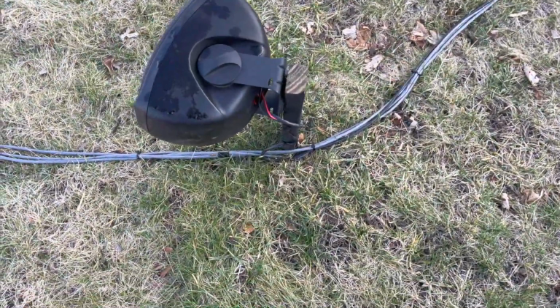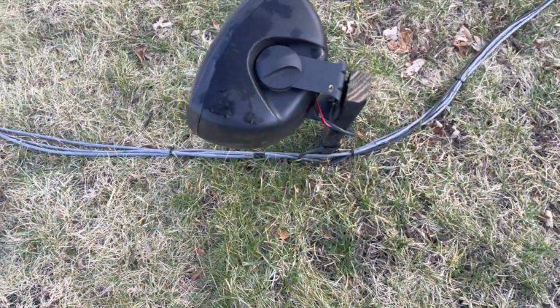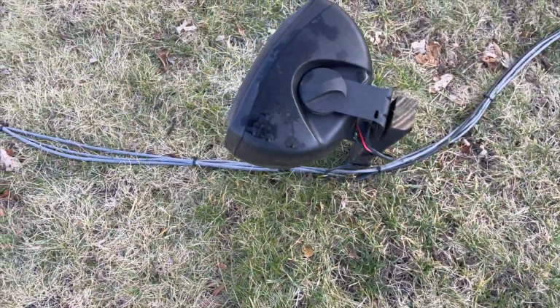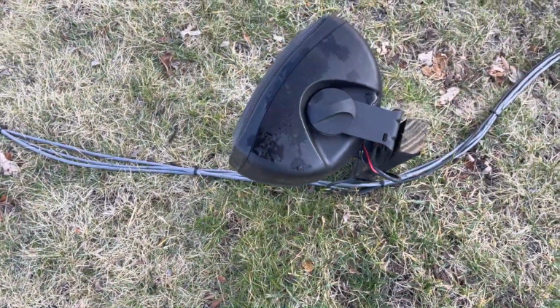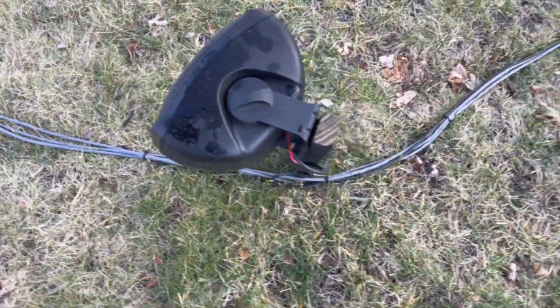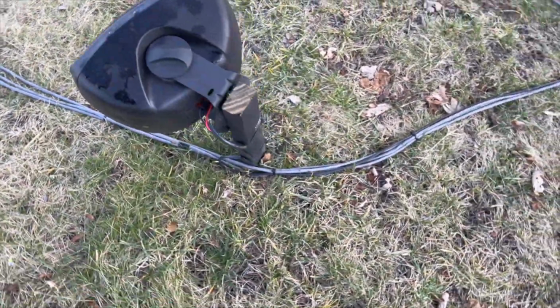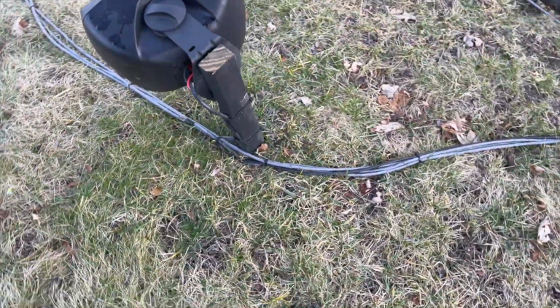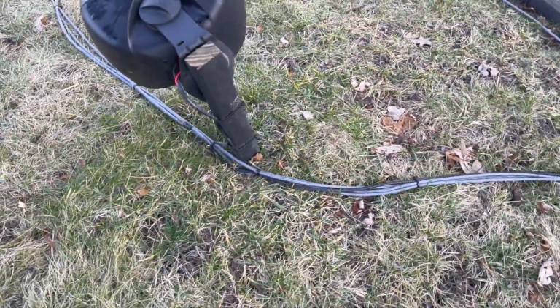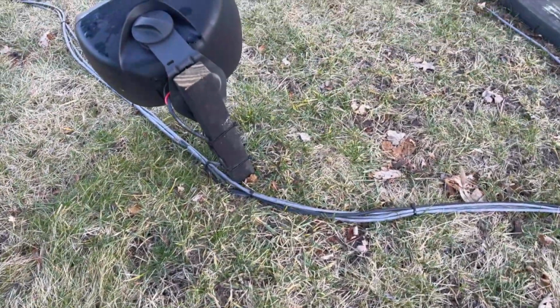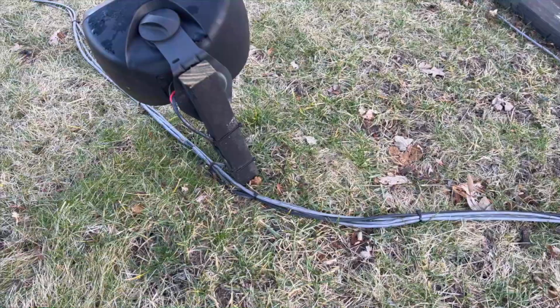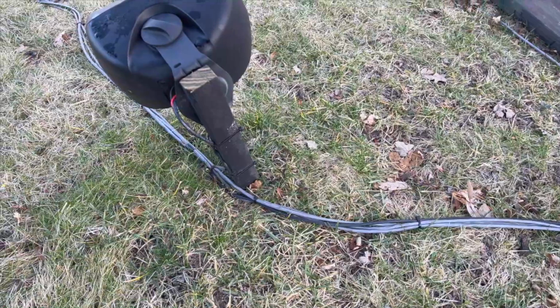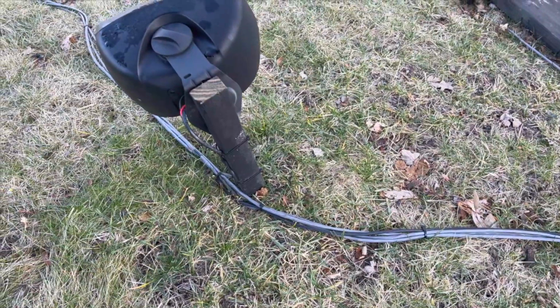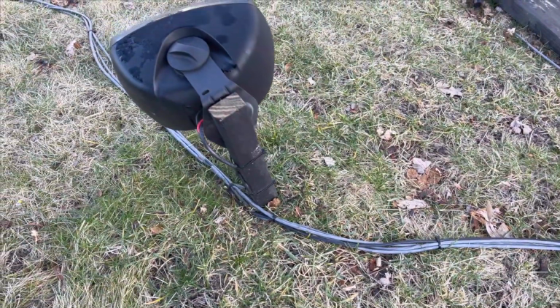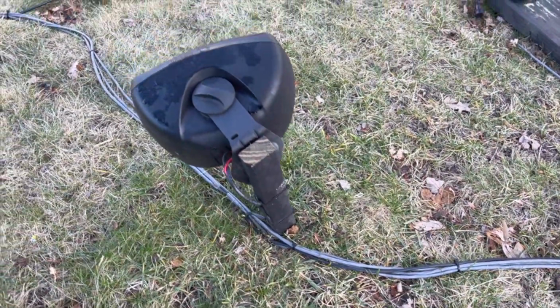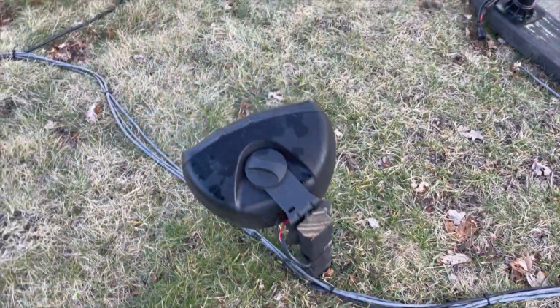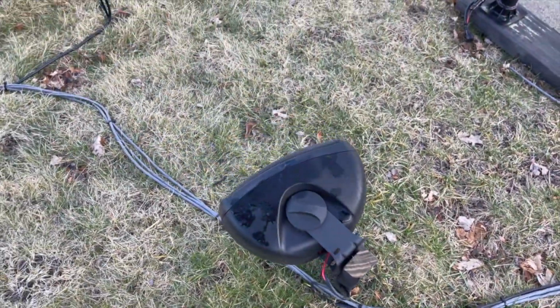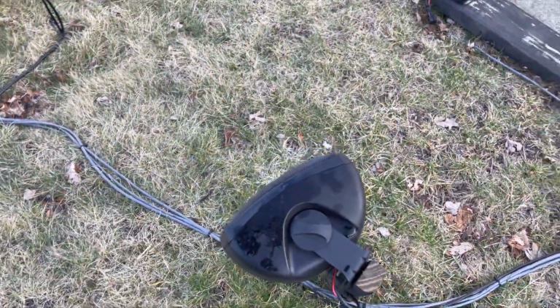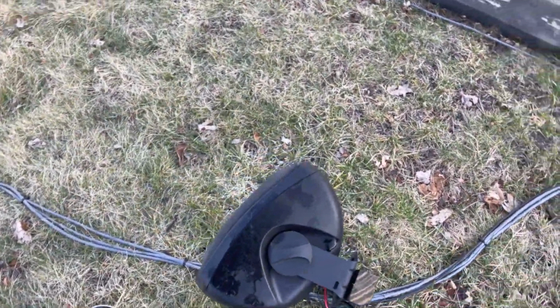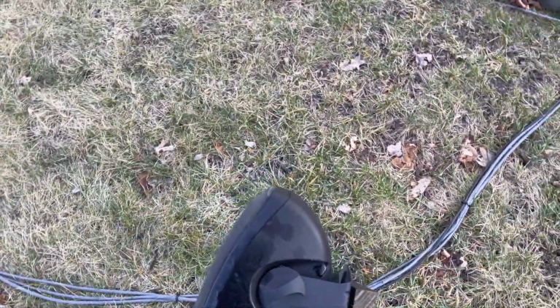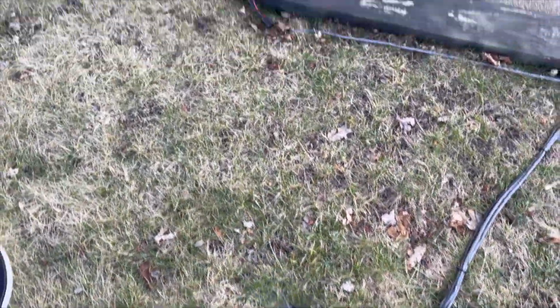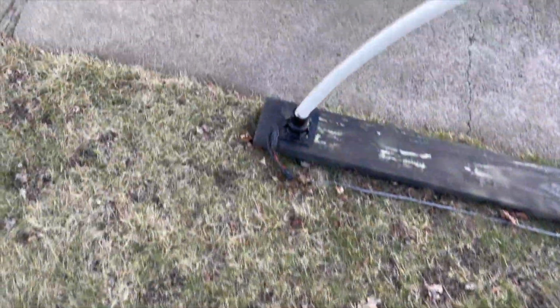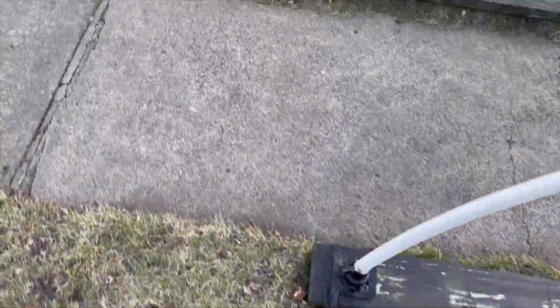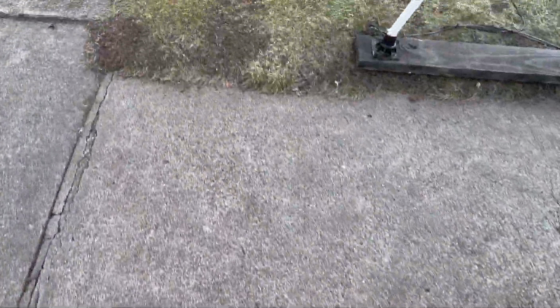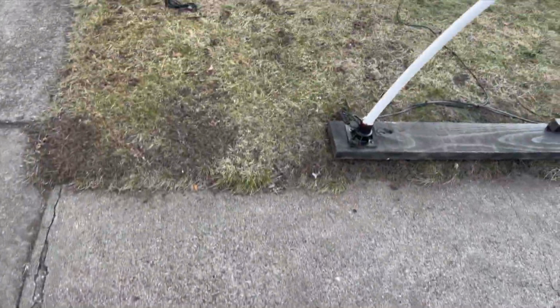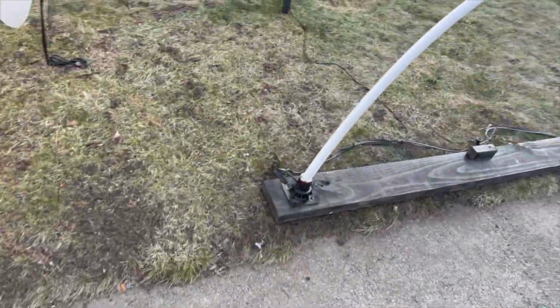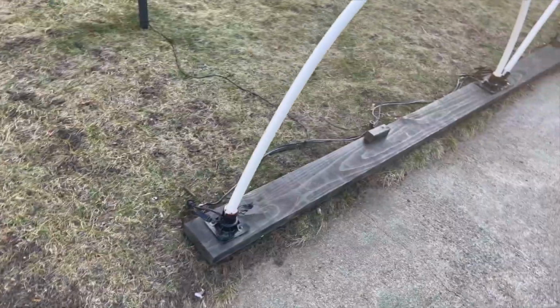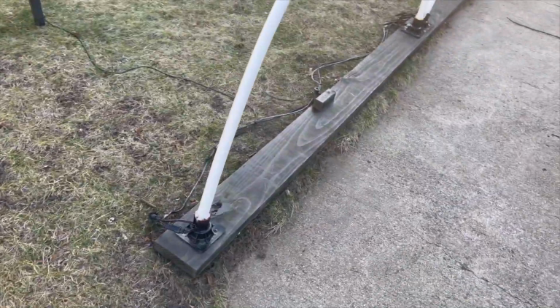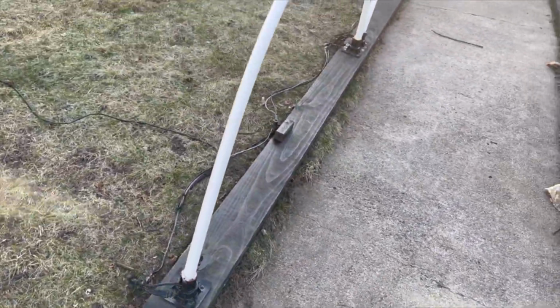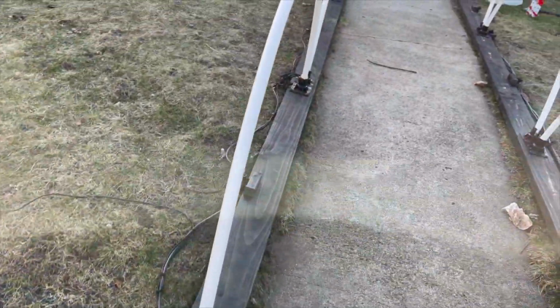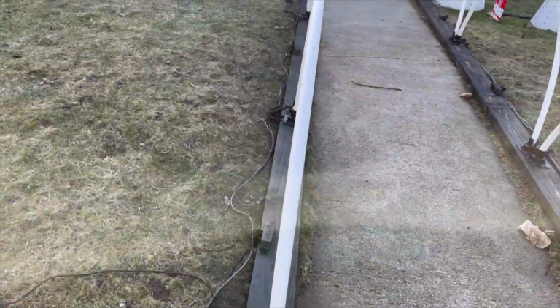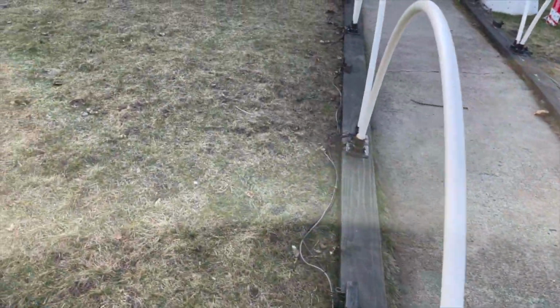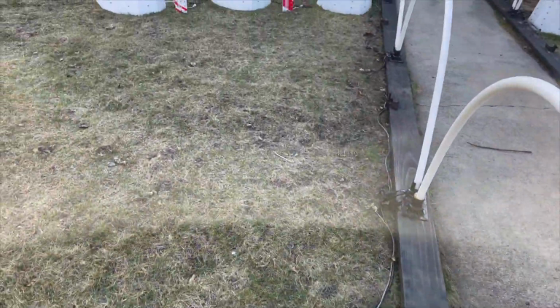We have a few outdoor speakers wired to a normal stereo in our basement. This allows viewers to listen to the show if they want to get out of the car.